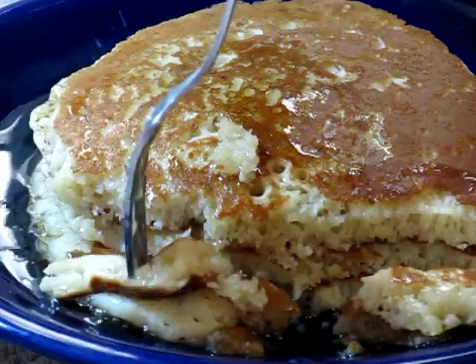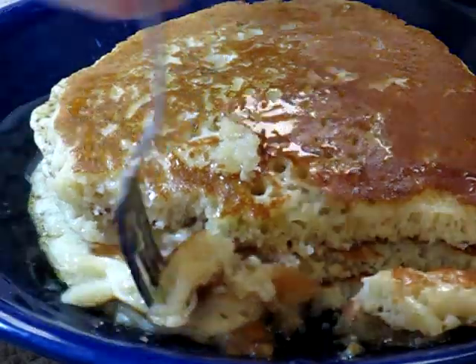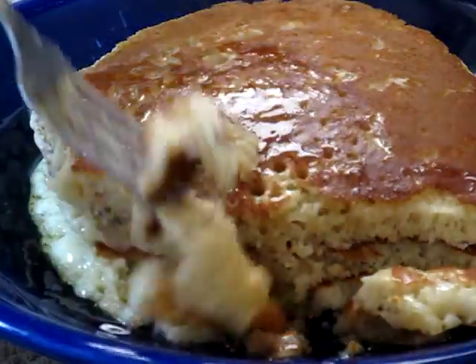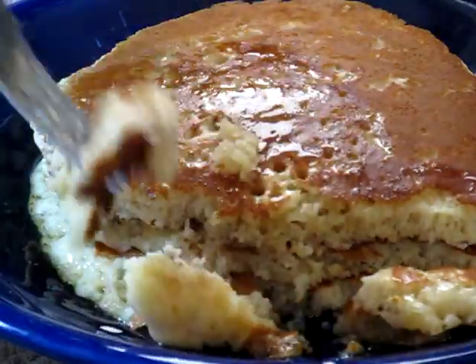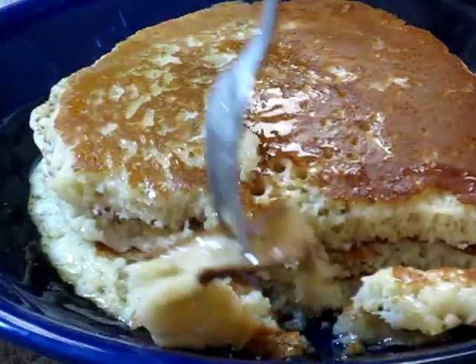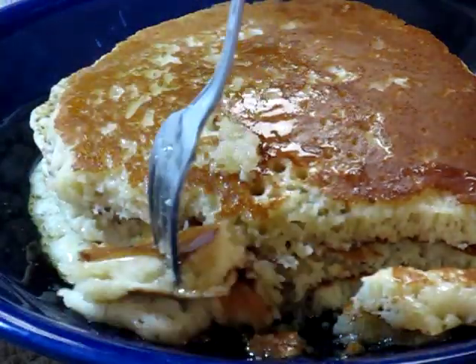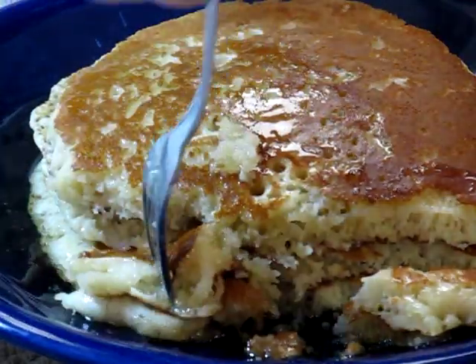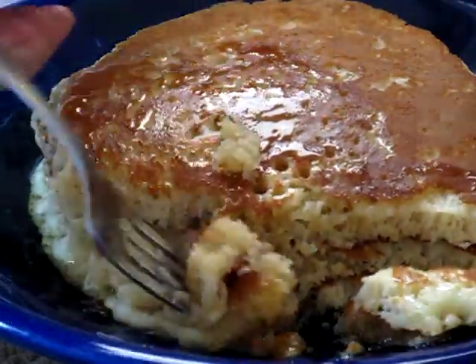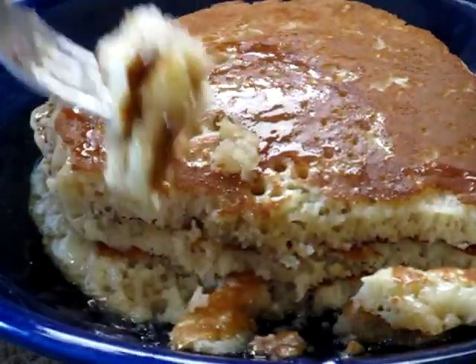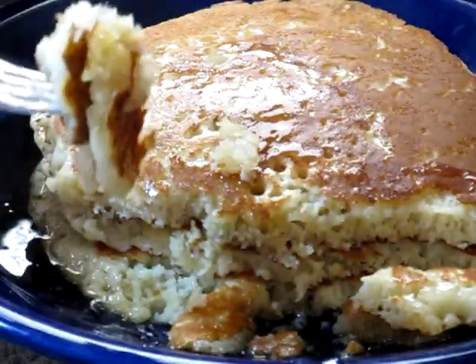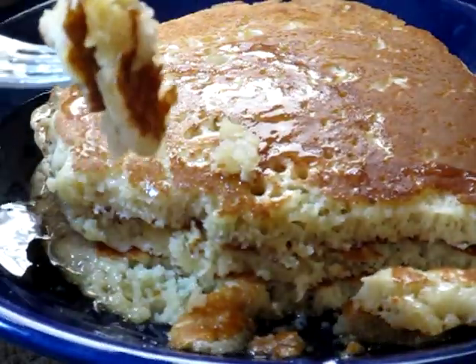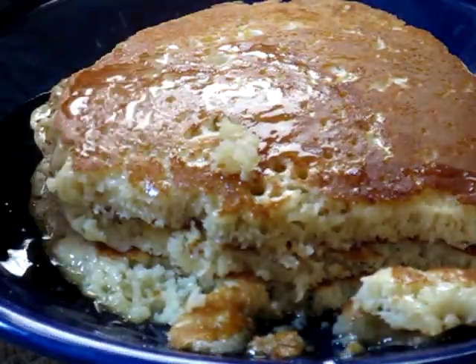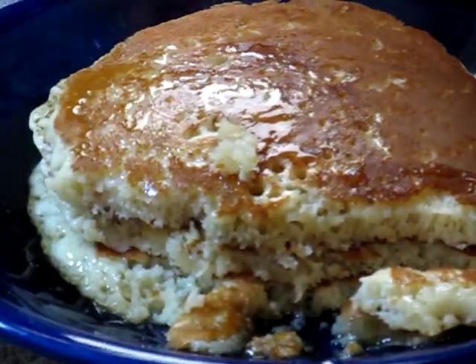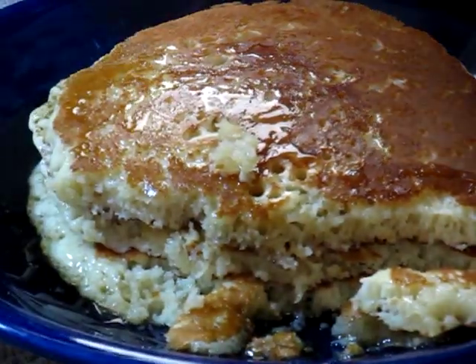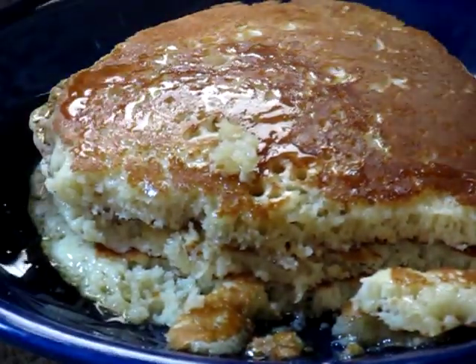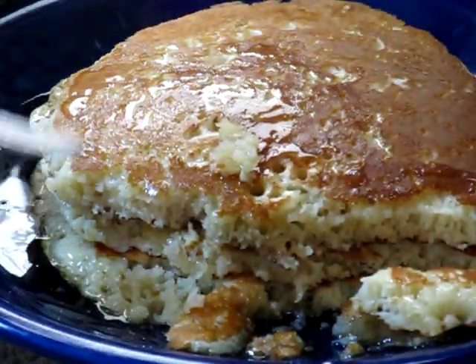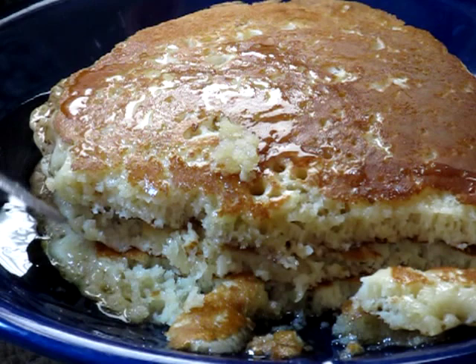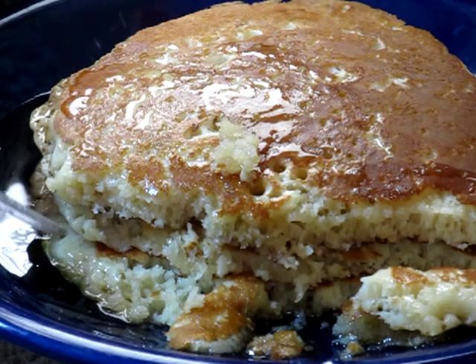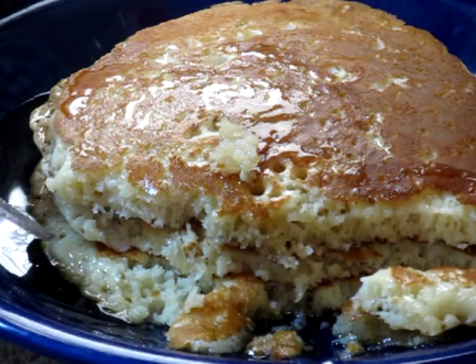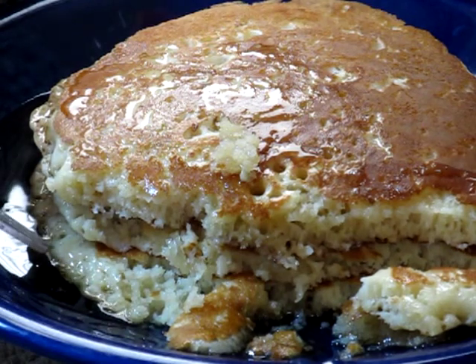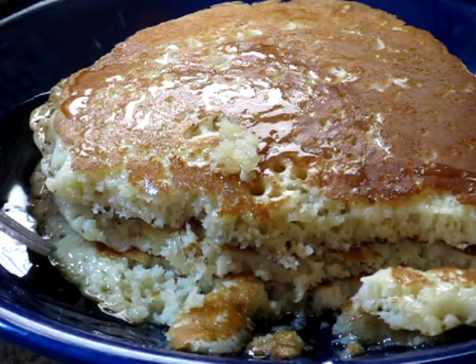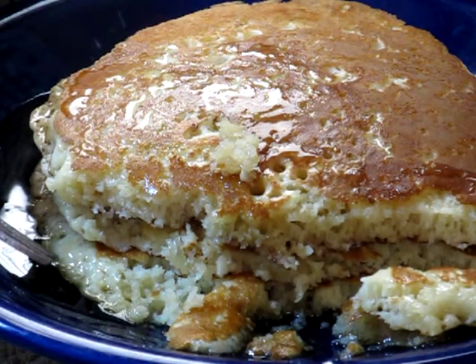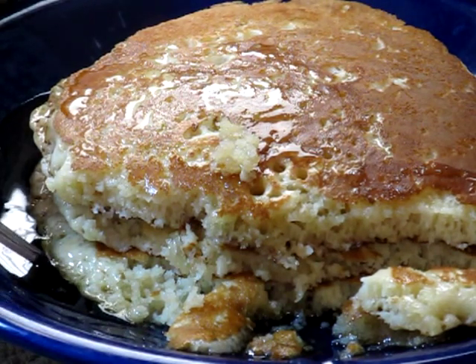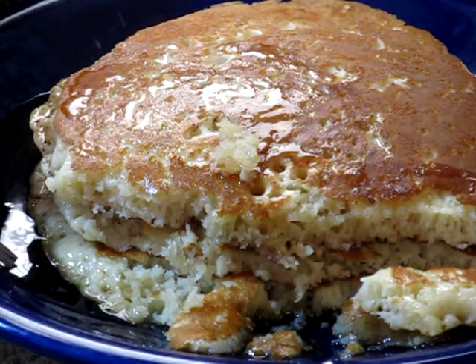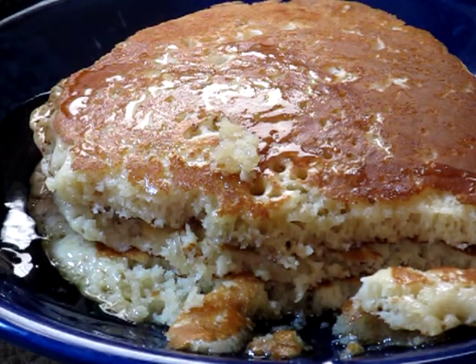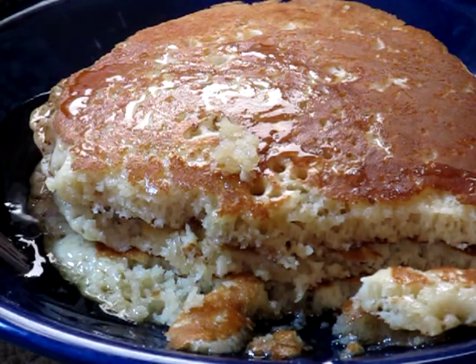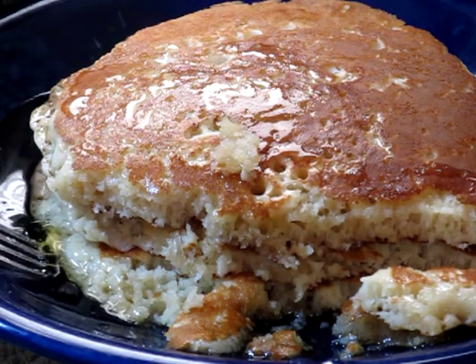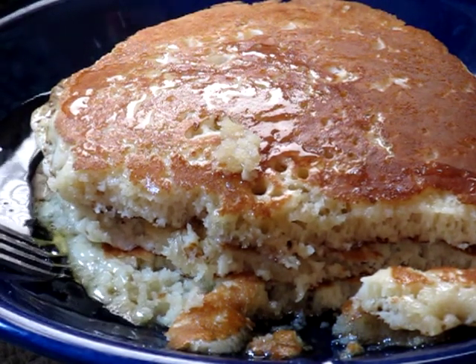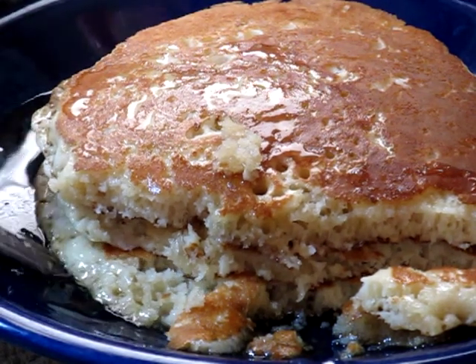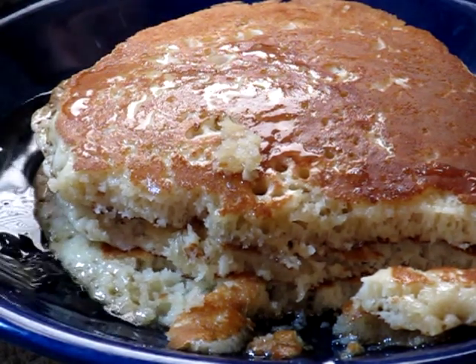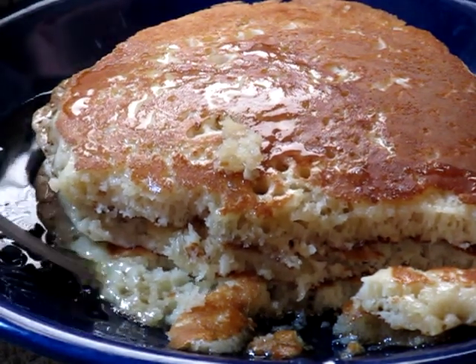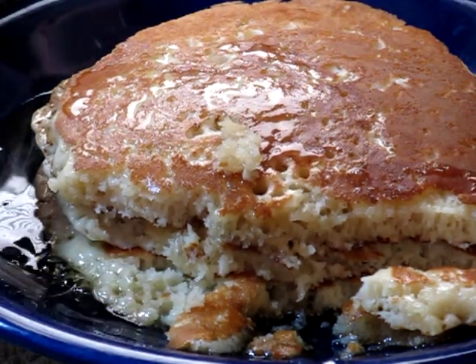My problem is I like pancakes — I can't stop. There you have it. Mmm. Thank you for watching.